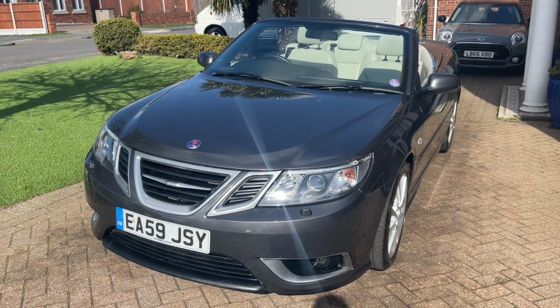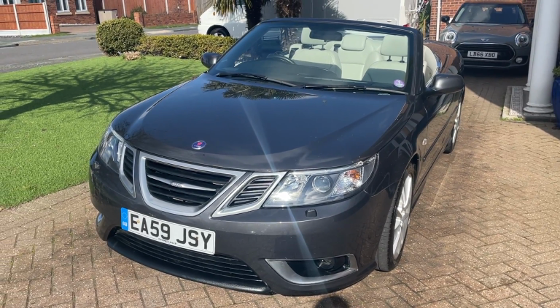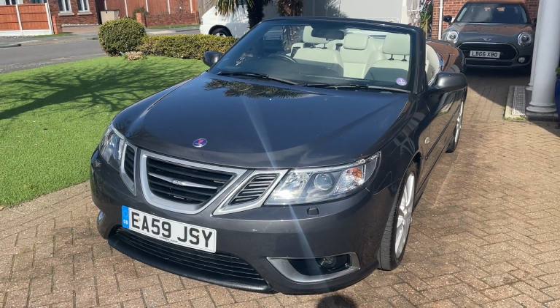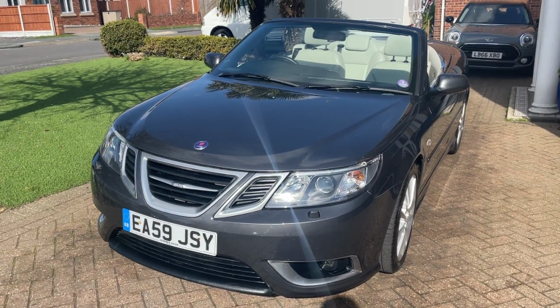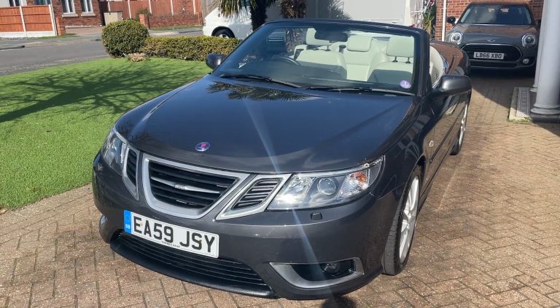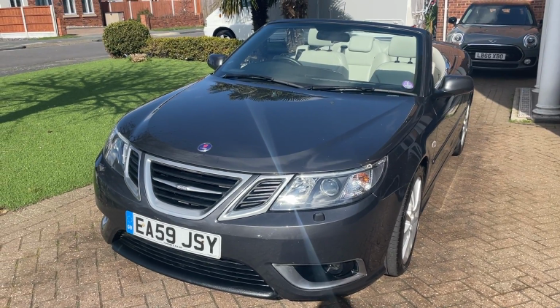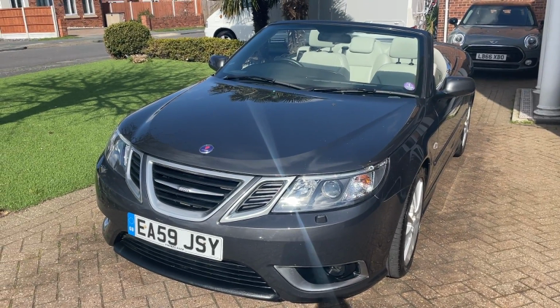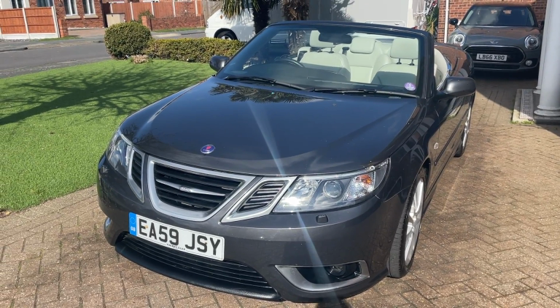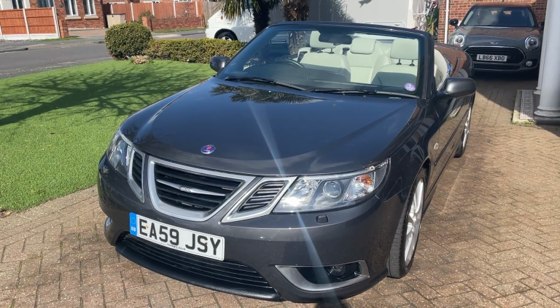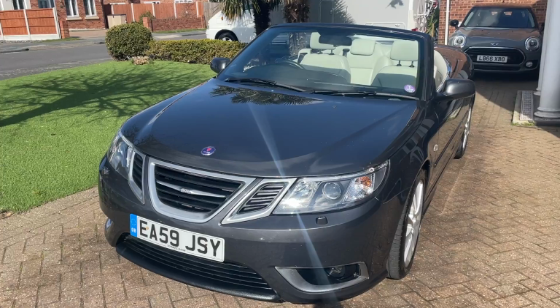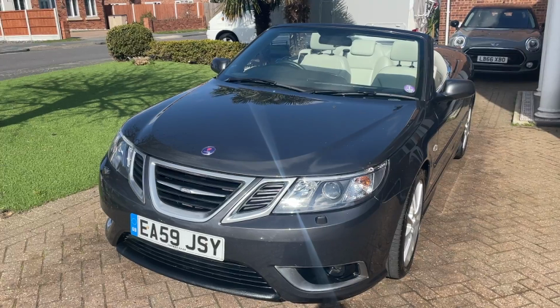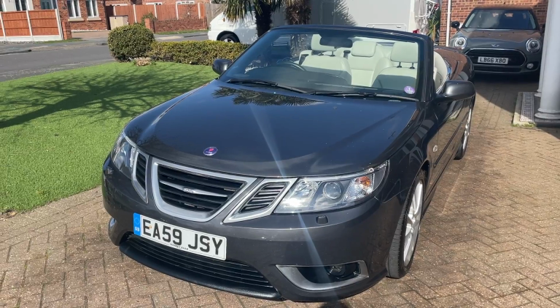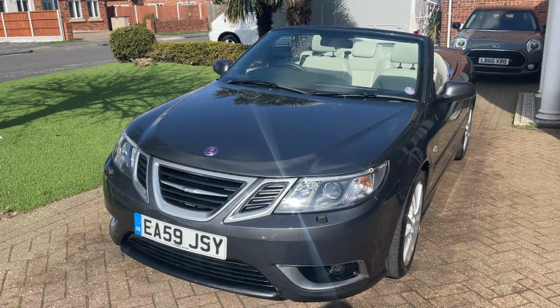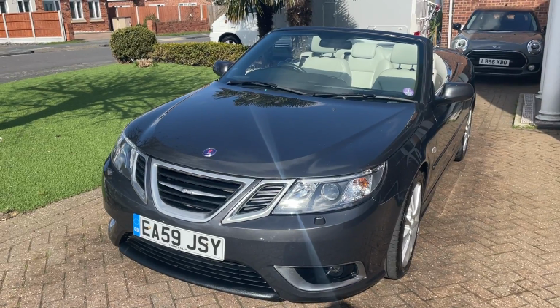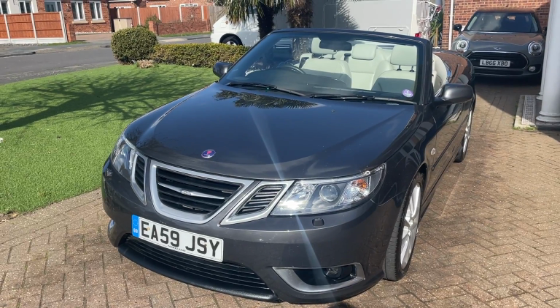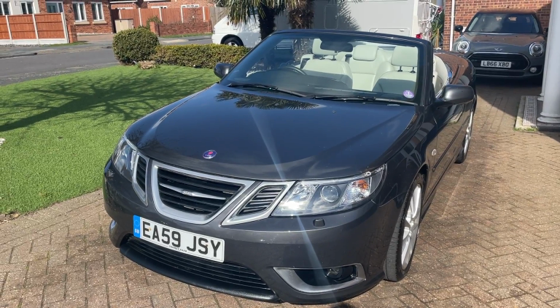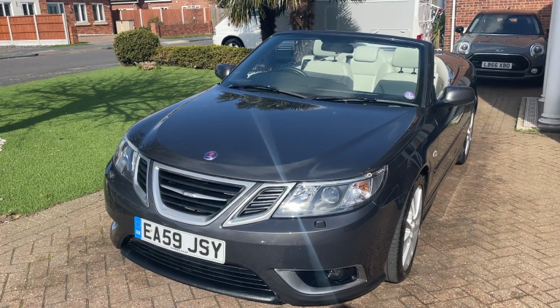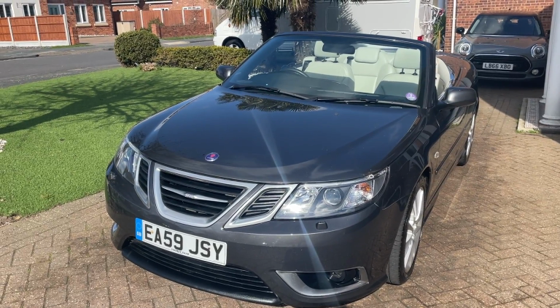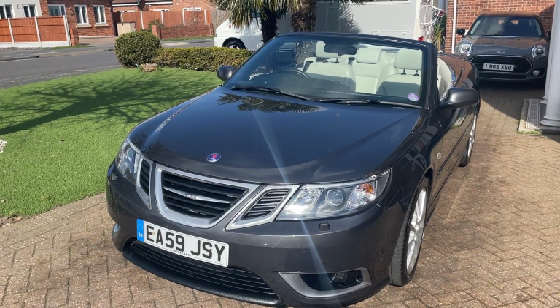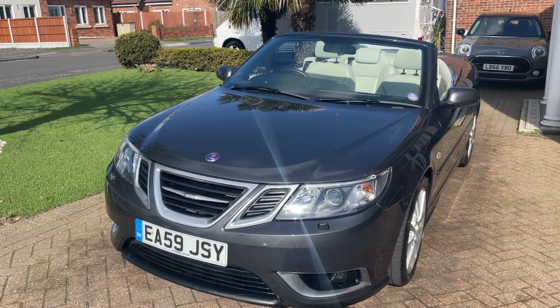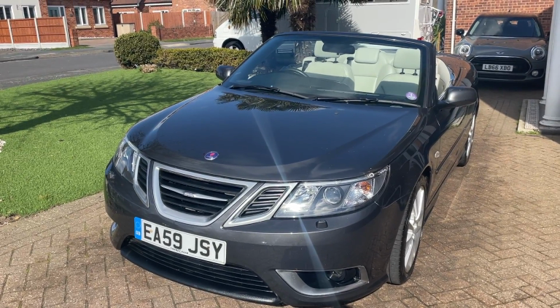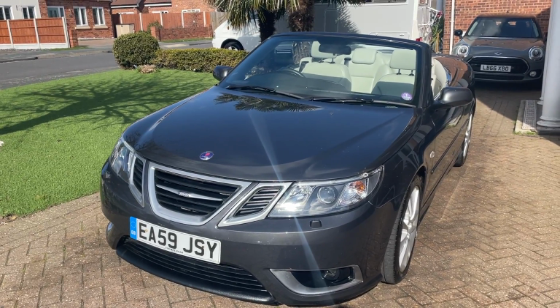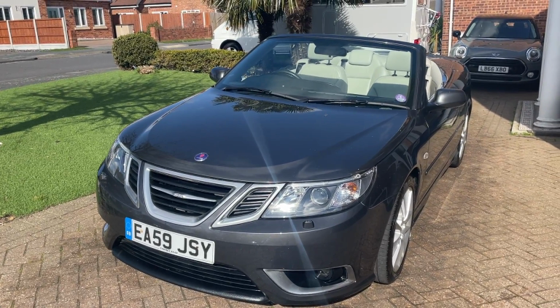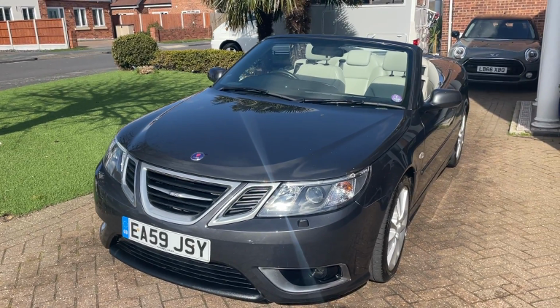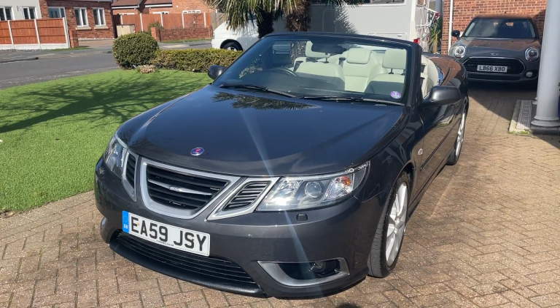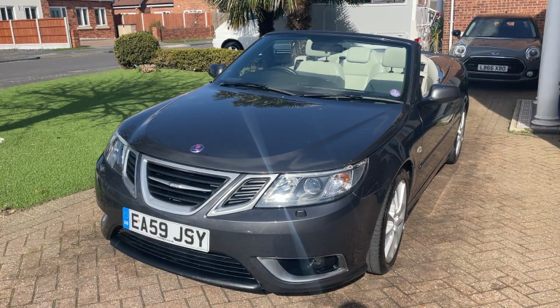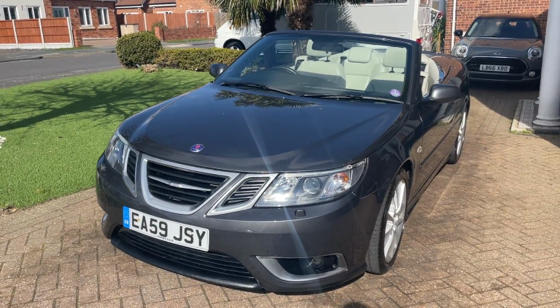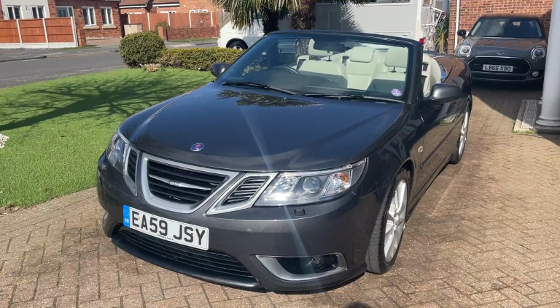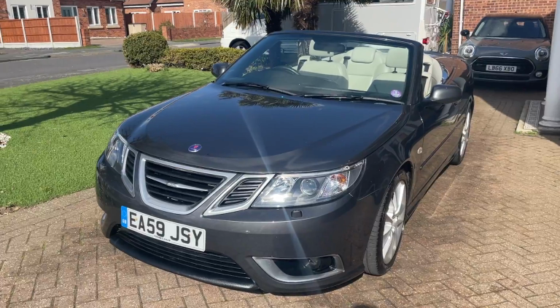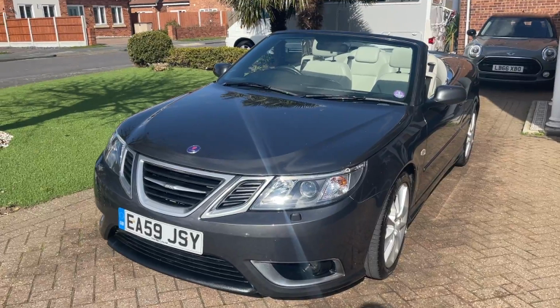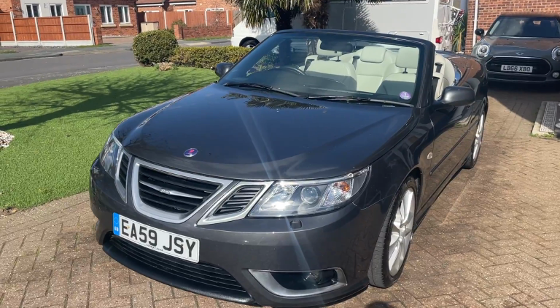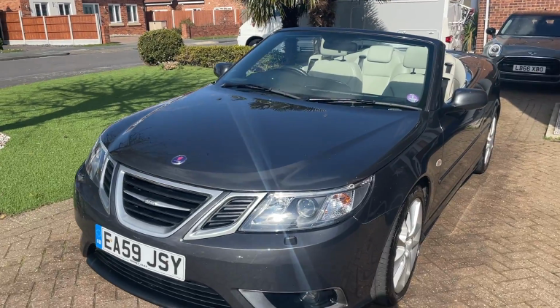Hi there. Today I'm going to be showing you around our 2009 59-plate Saab 9-3. What I'll do is take you around the bodywork, take you inside, and point out any features along the way.